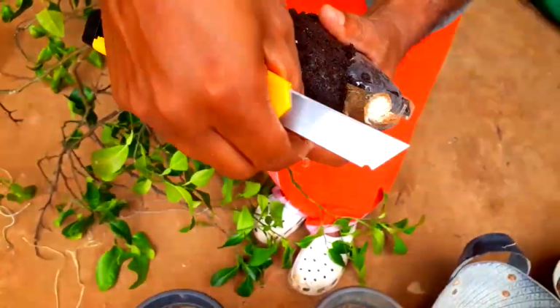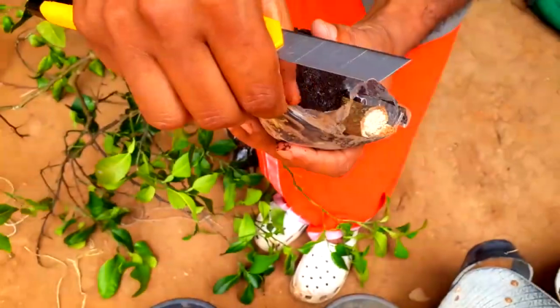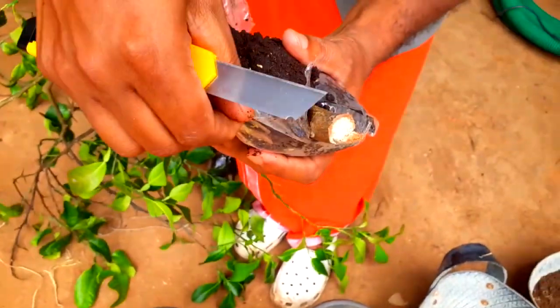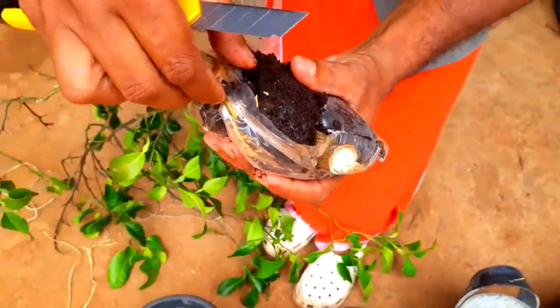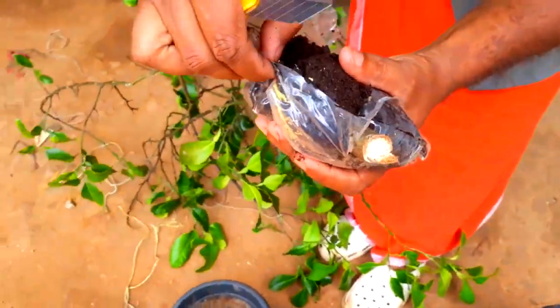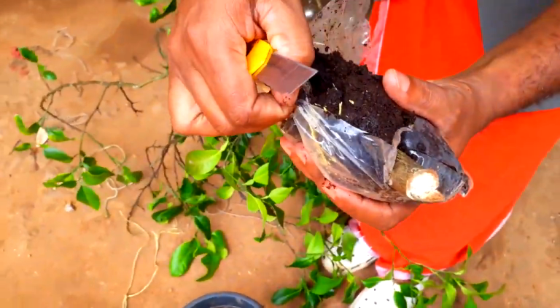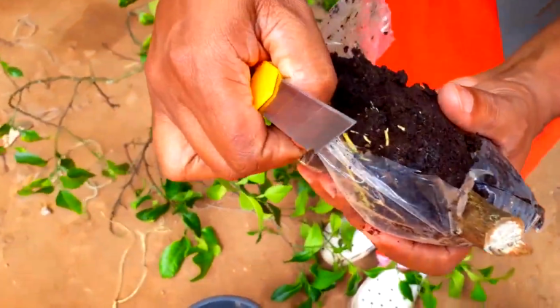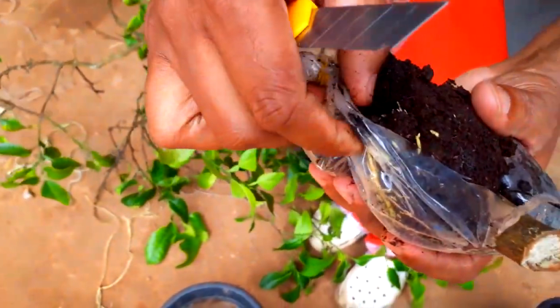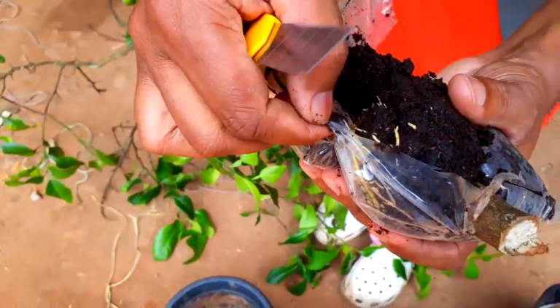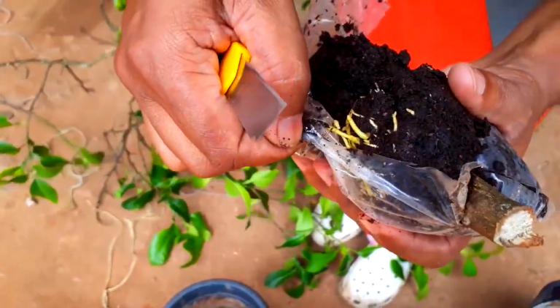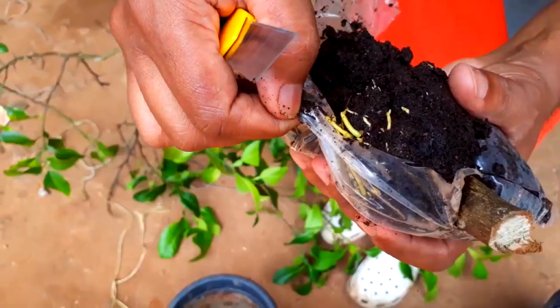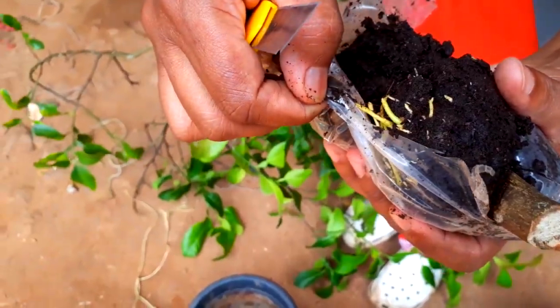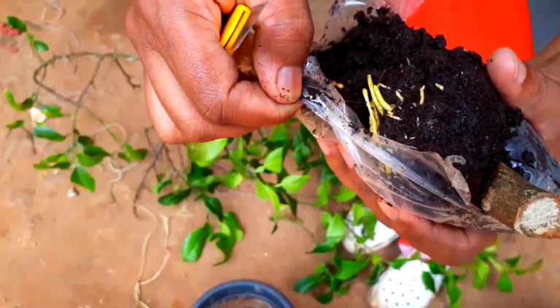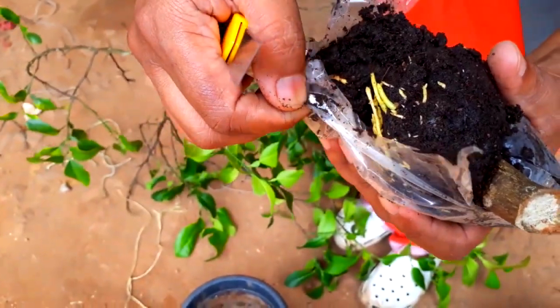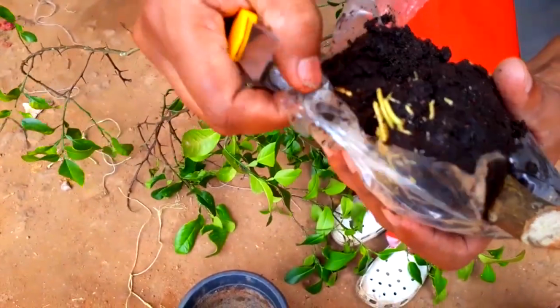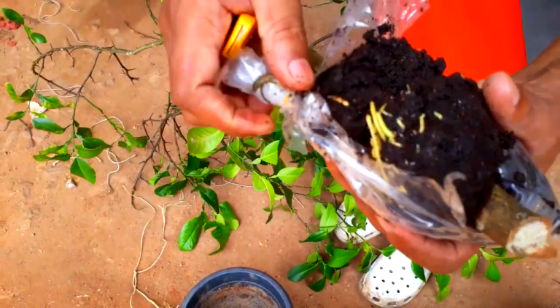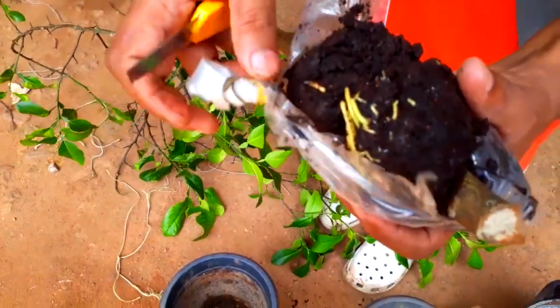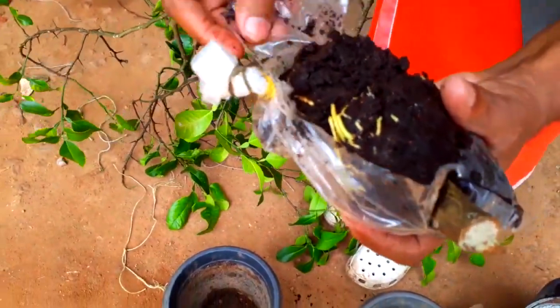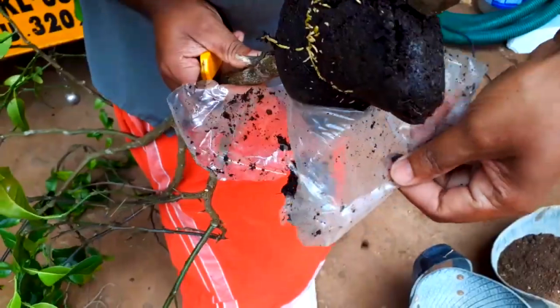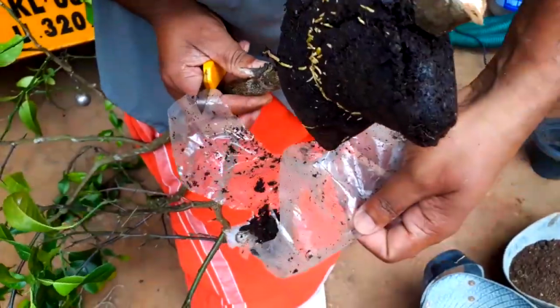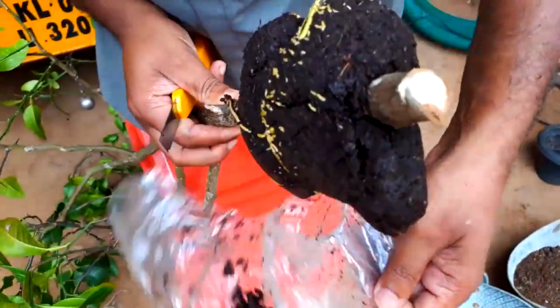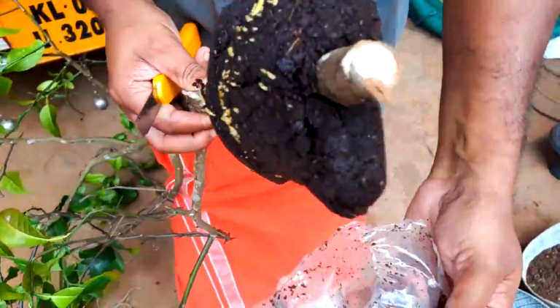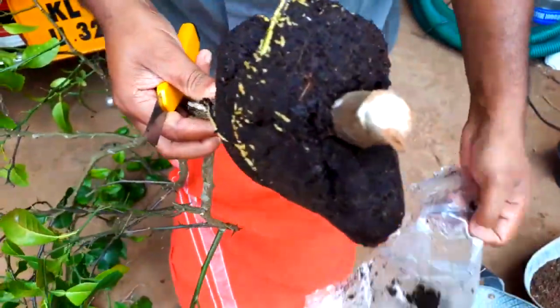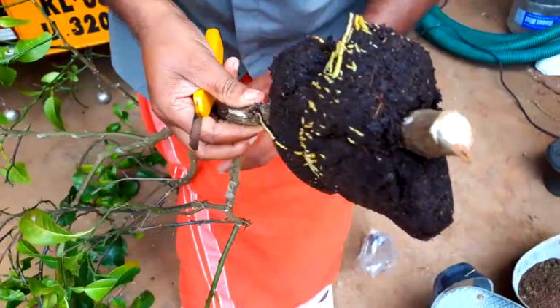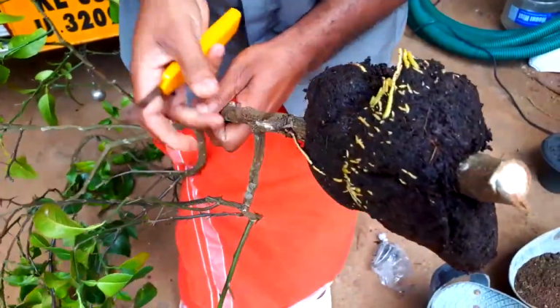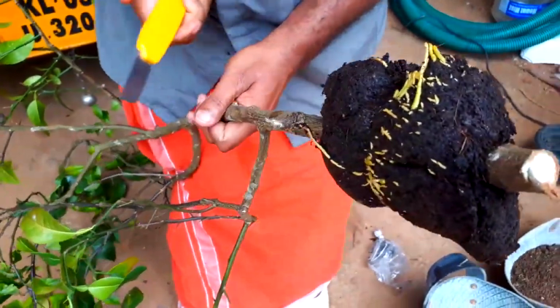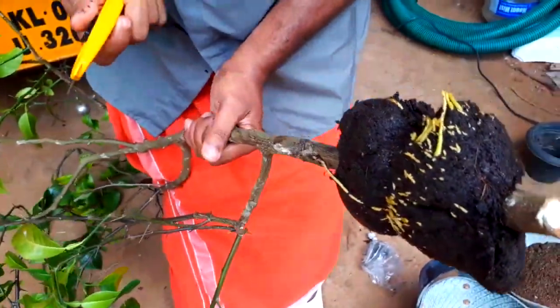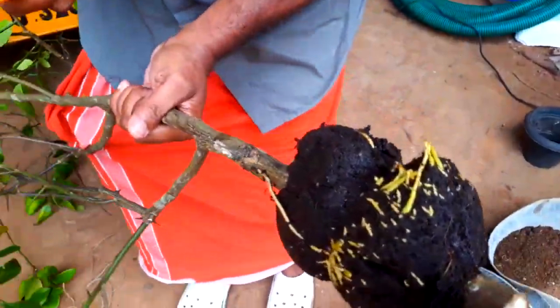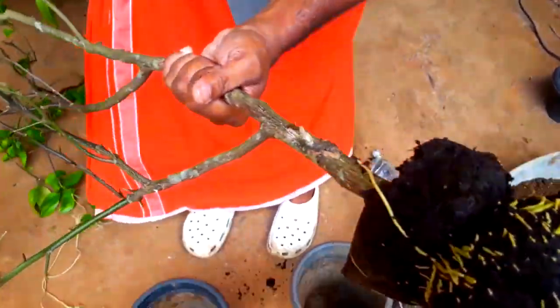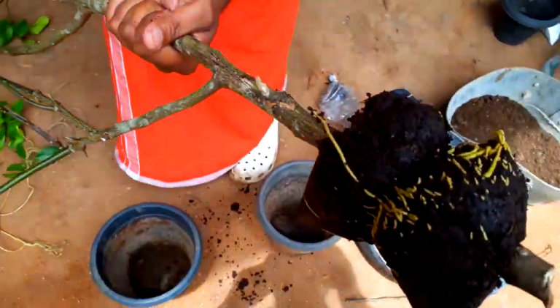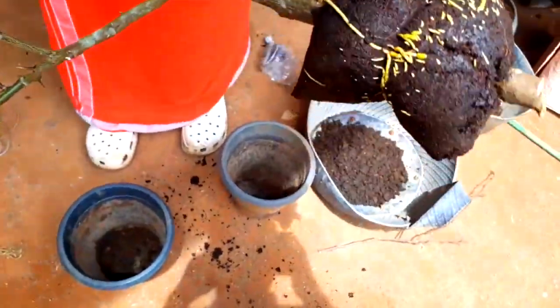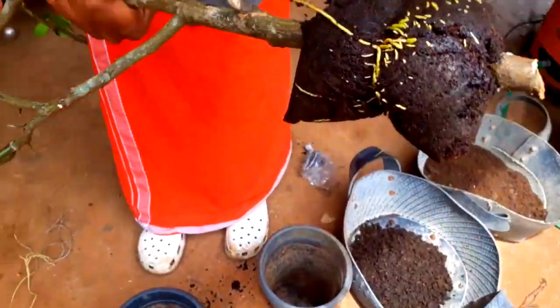Then we will cut the wall together. So, we will cut the wall together for a different side, and then we will cut the wall together. Now, I will cut the wall together. We will cut the wall together.